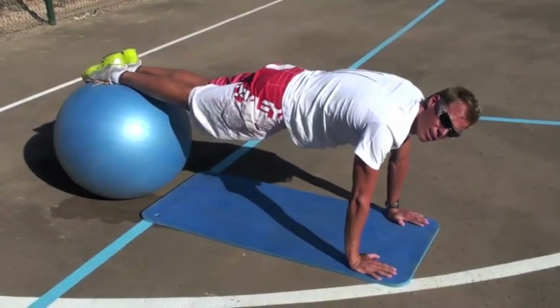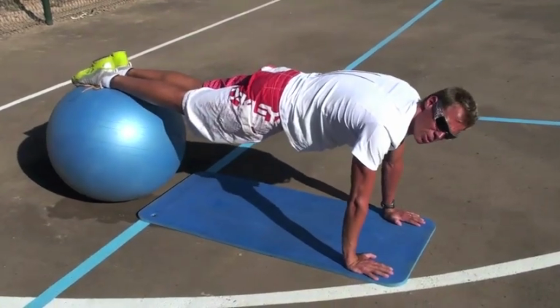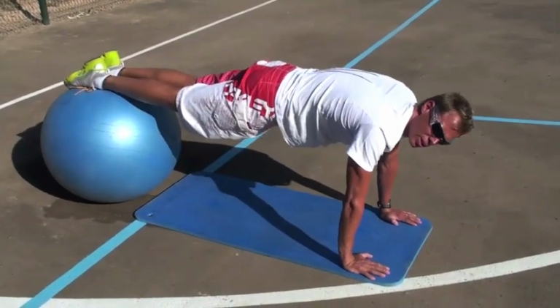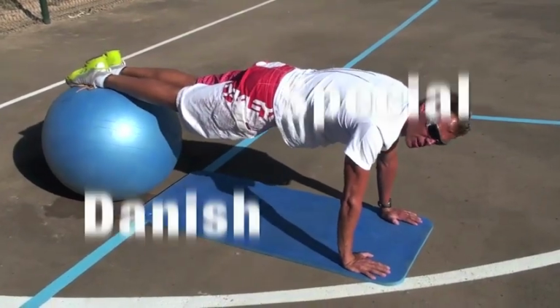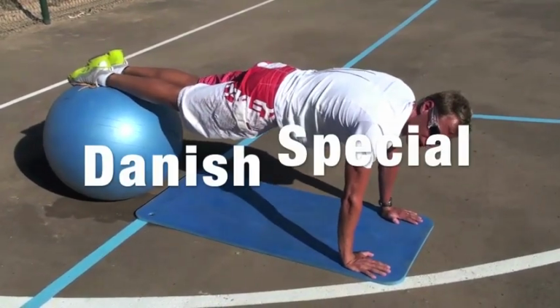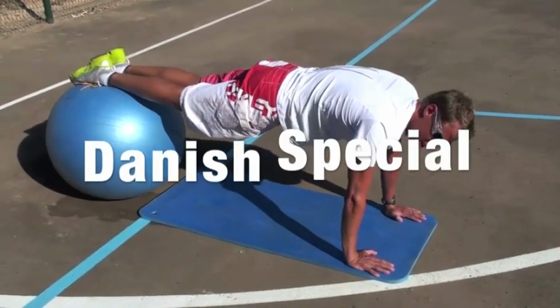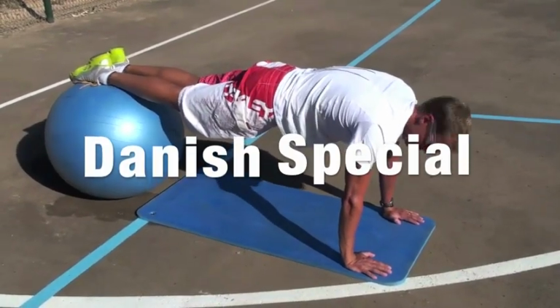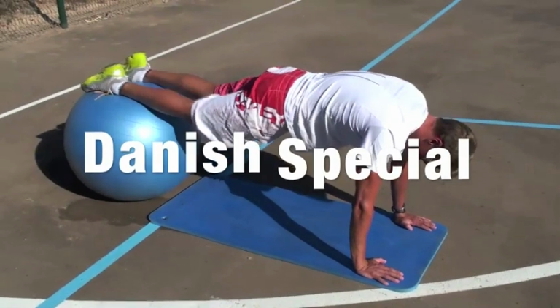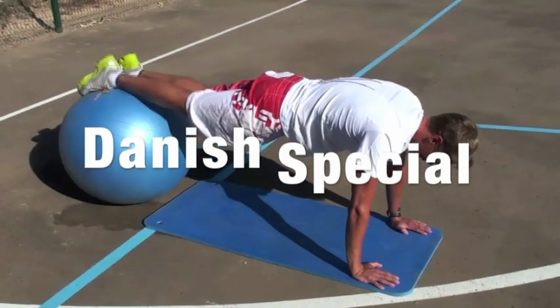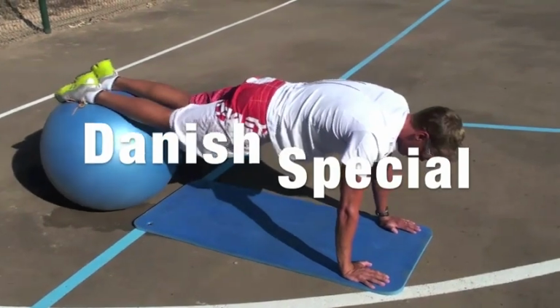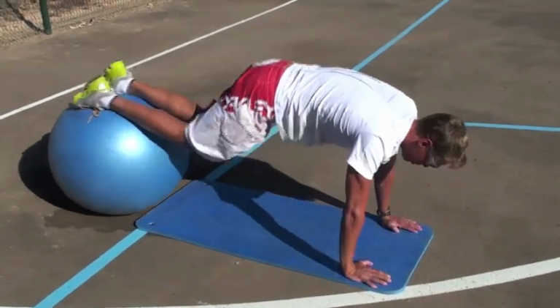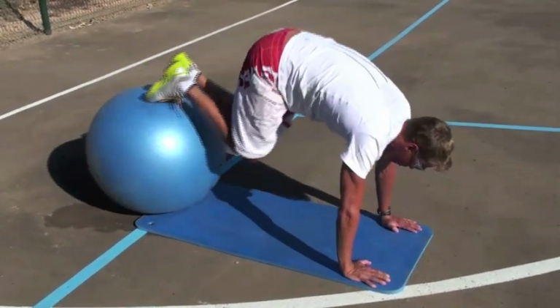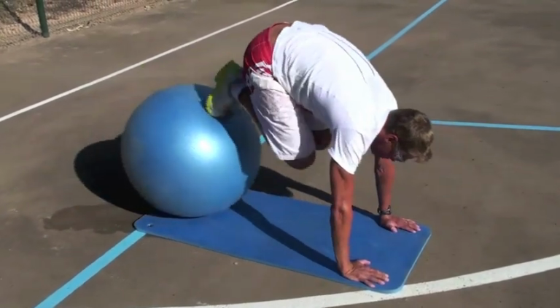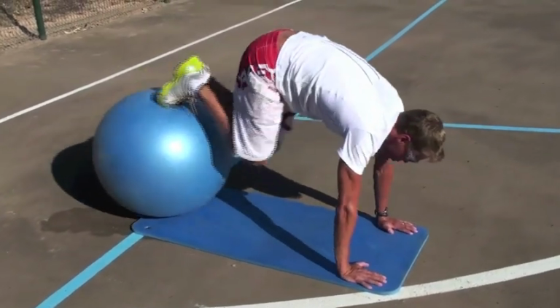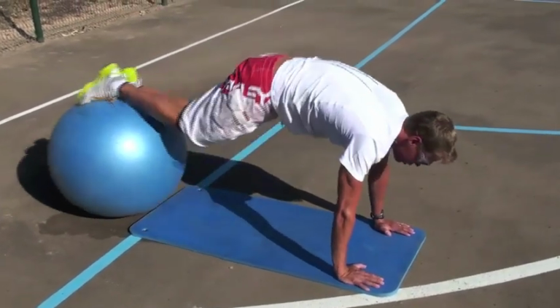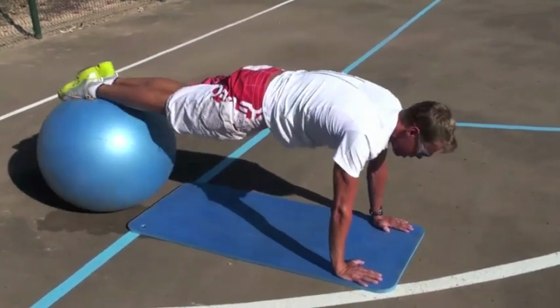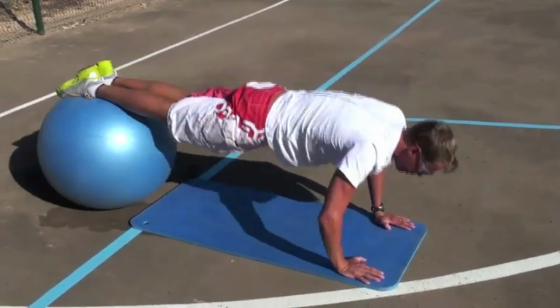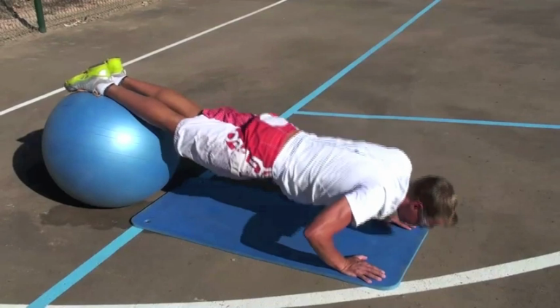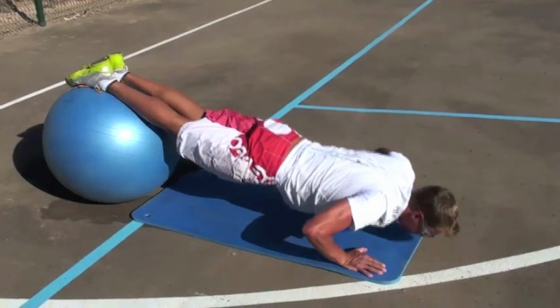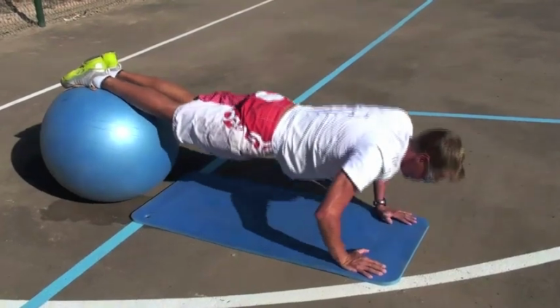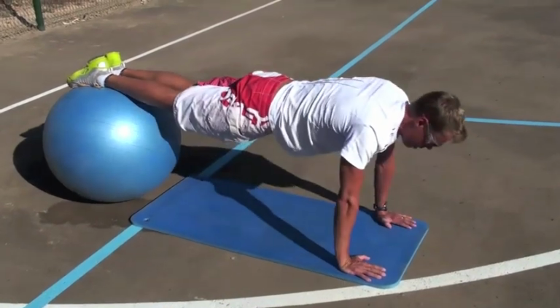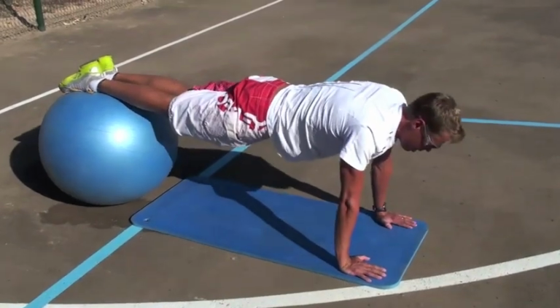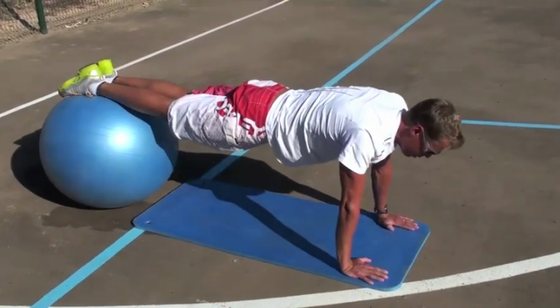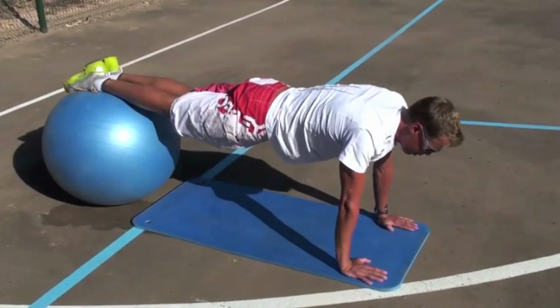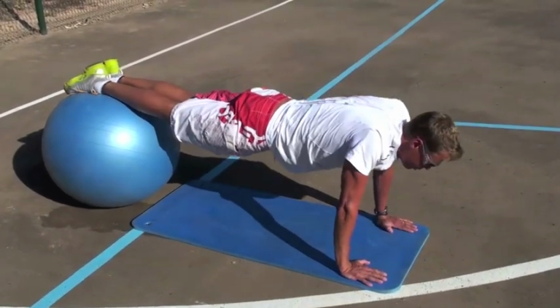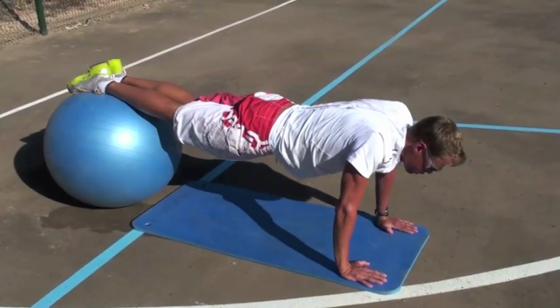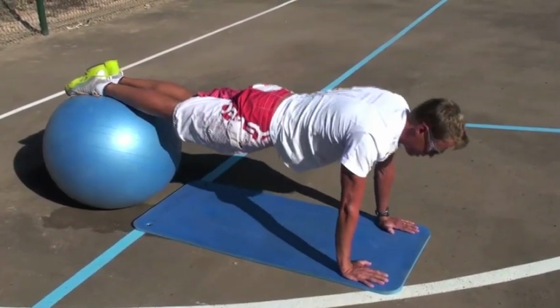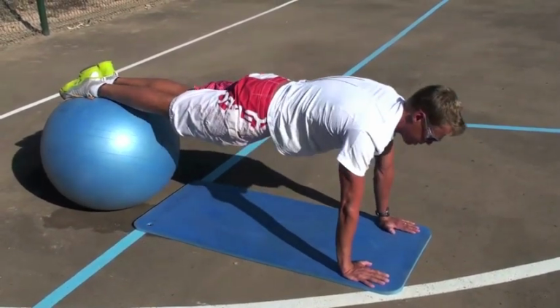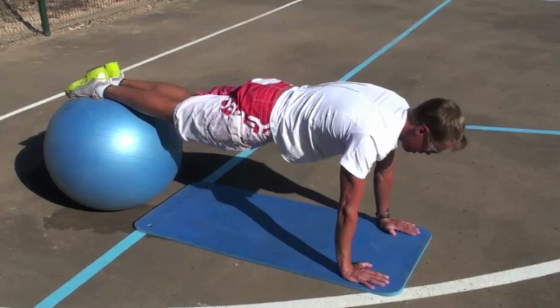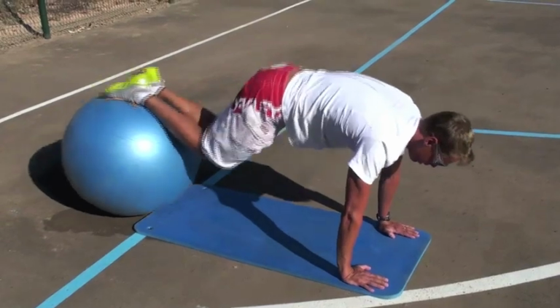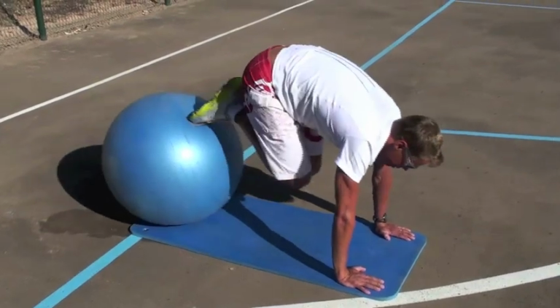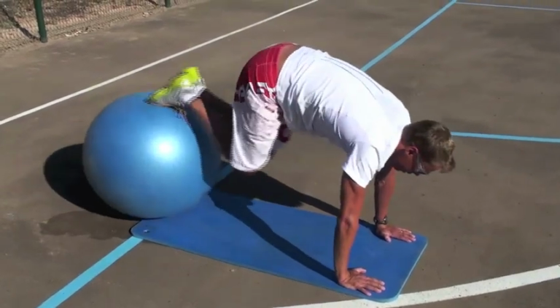This next one is called the Danish Special. Start out by pulling the ball towards you, then go down to the push-up, then go down with the shoulder blades like this. Ten of those.